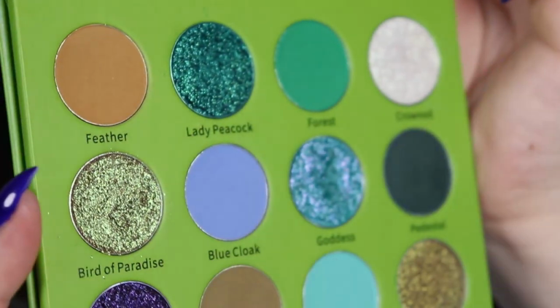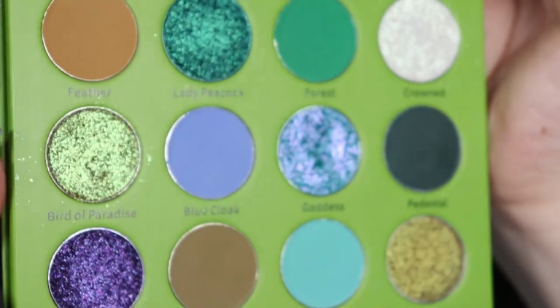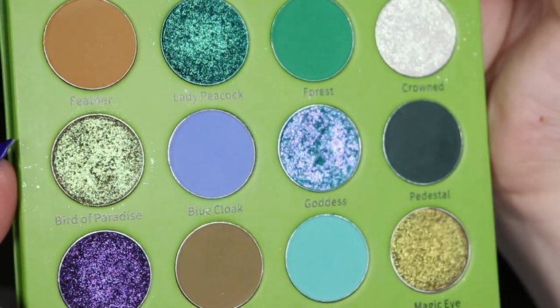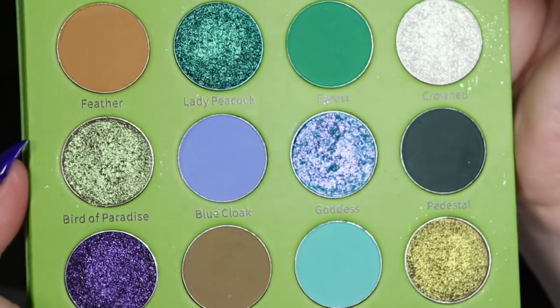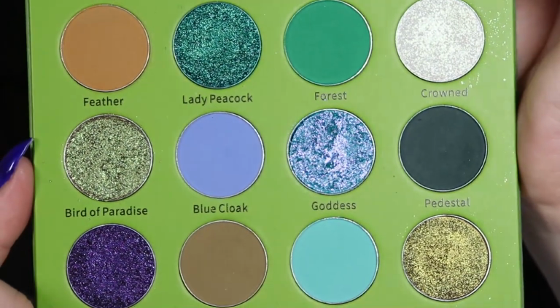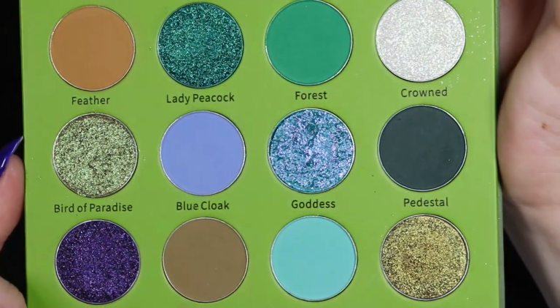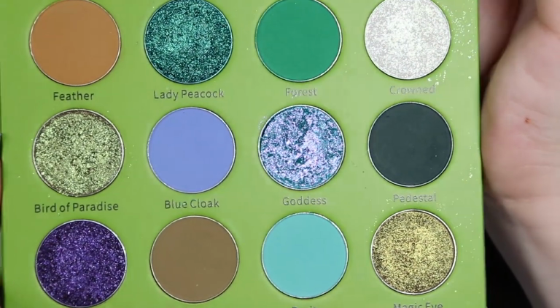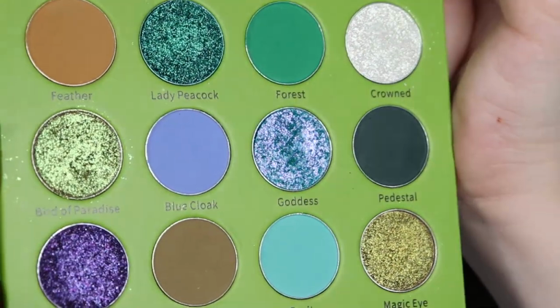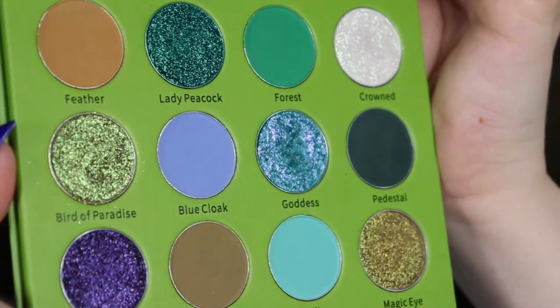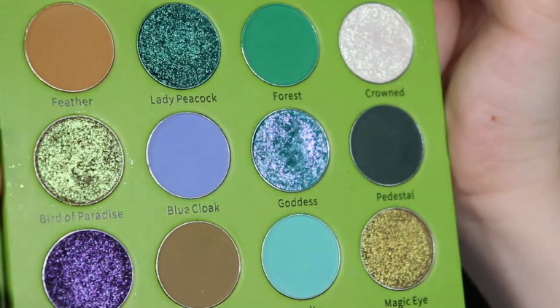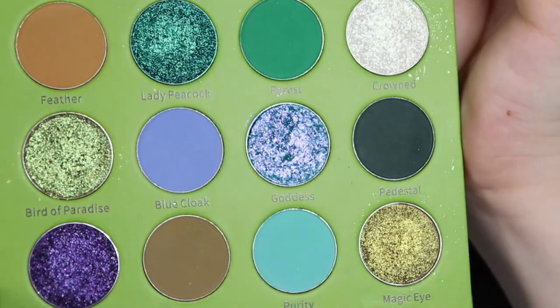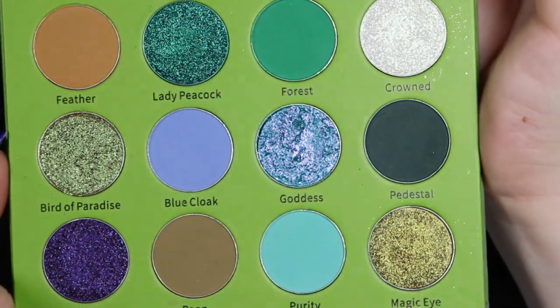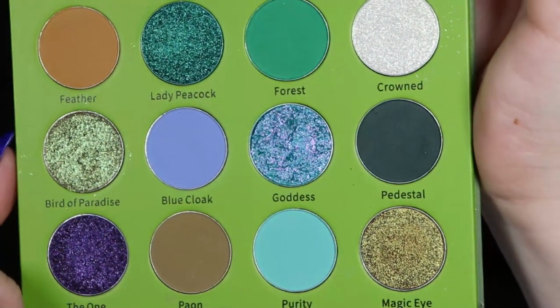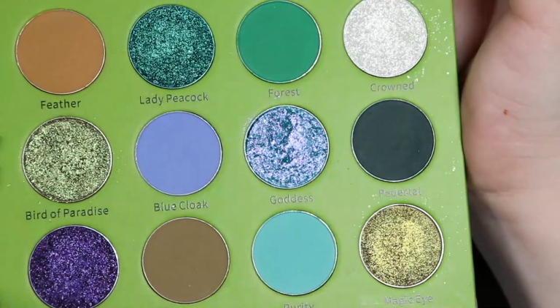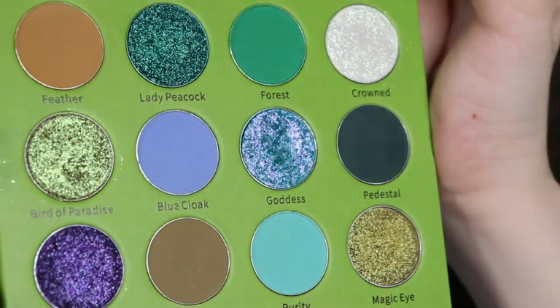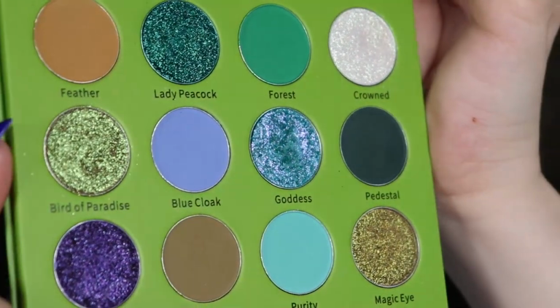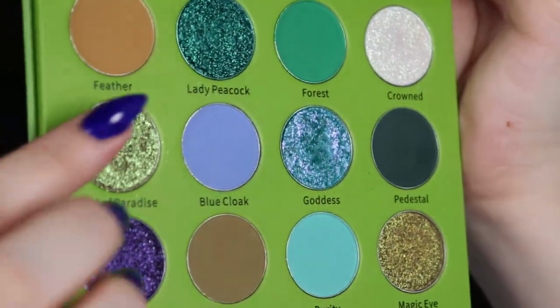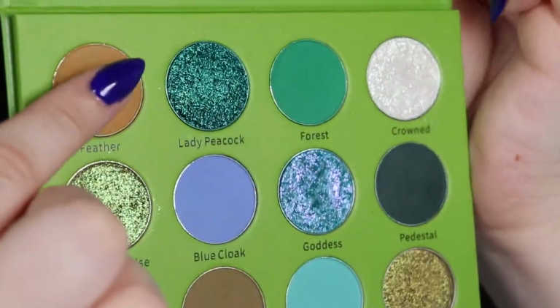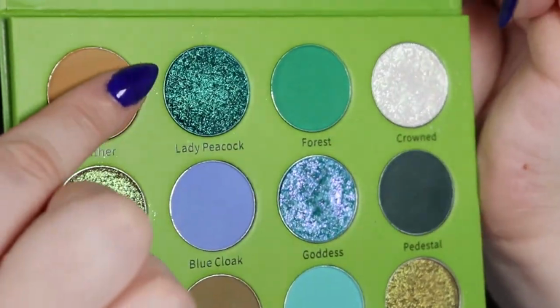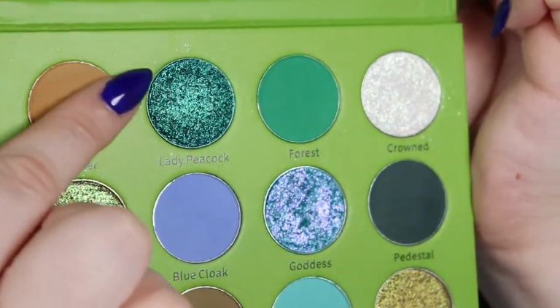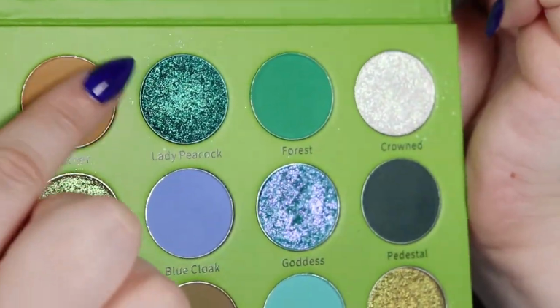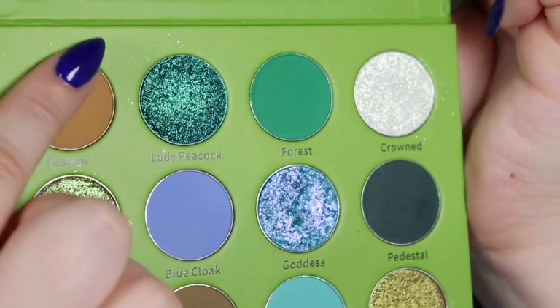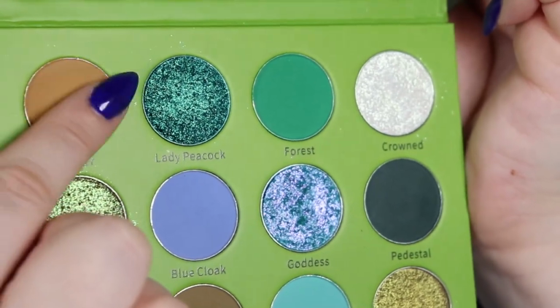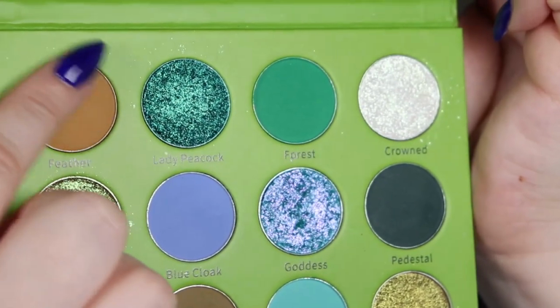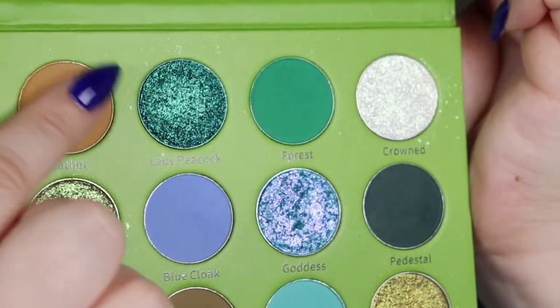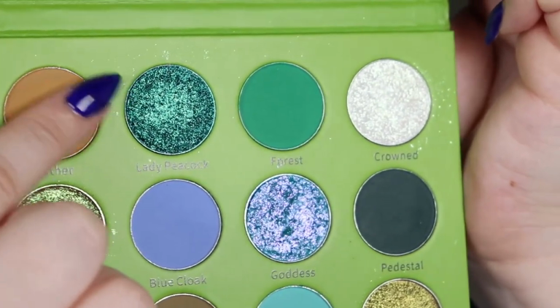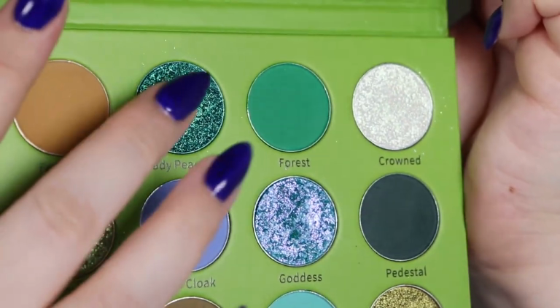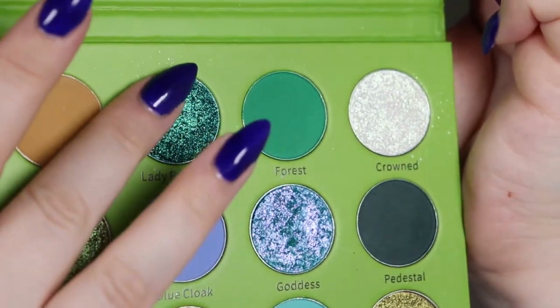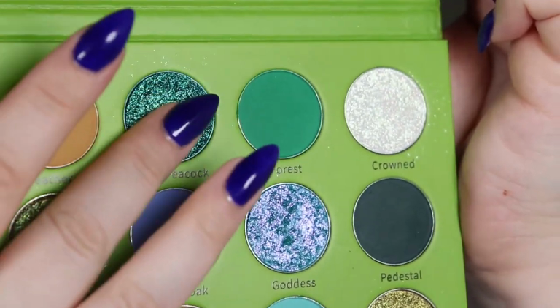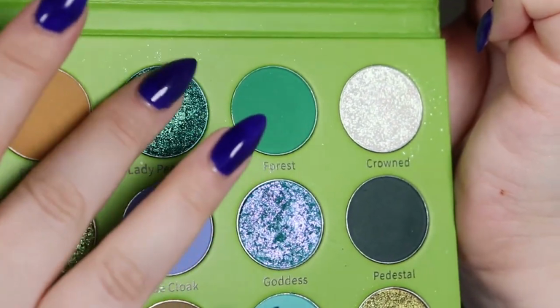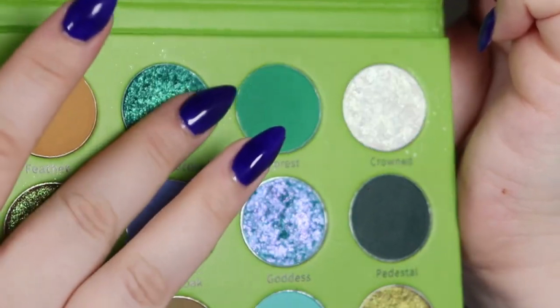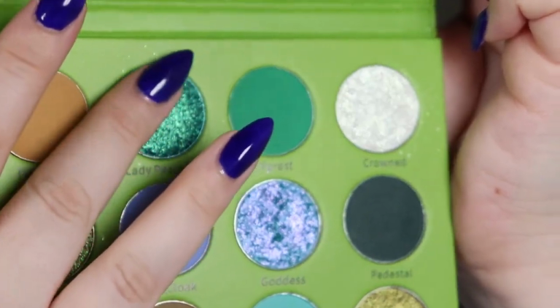So you can see just the gorgeous color story, and I think it's a very unique color story. Personally I haven't seen this before, and I just think it's such a gorgeous palette. So let's do the swatches.